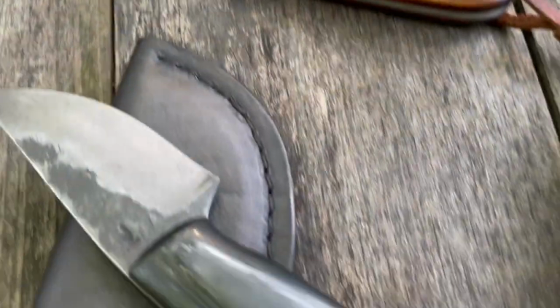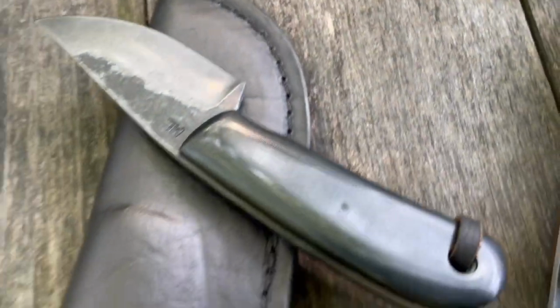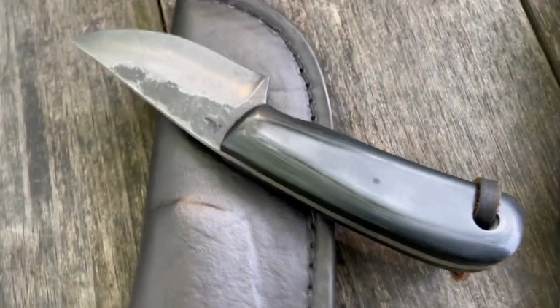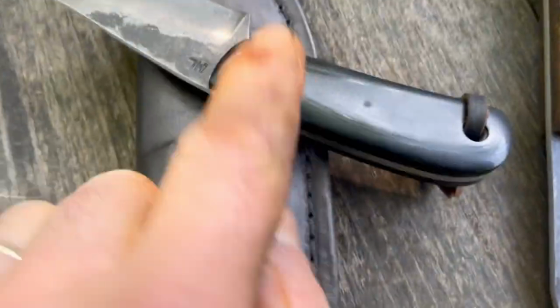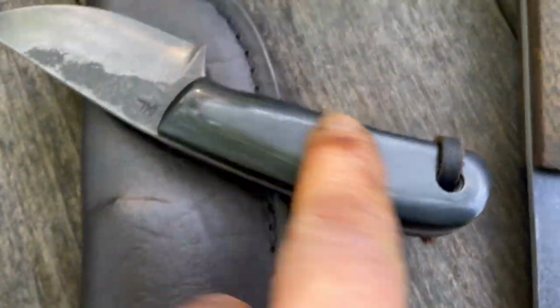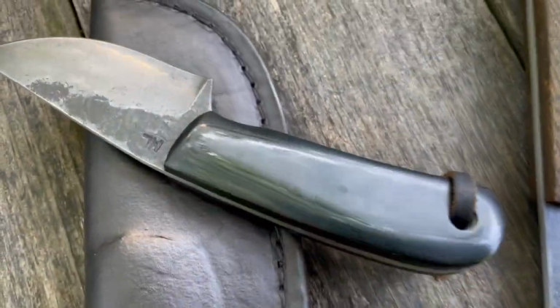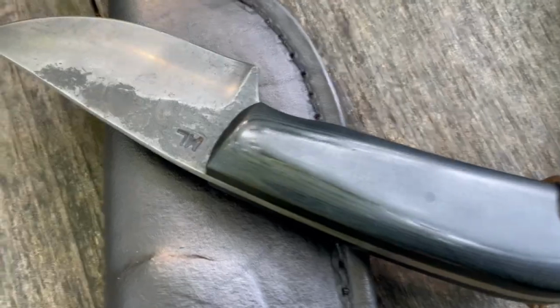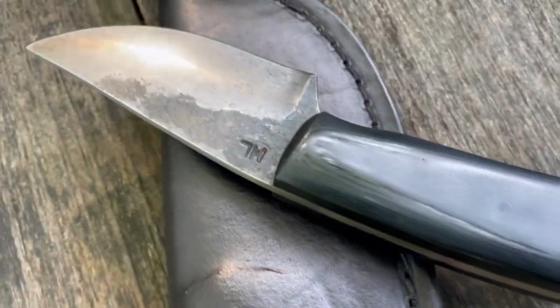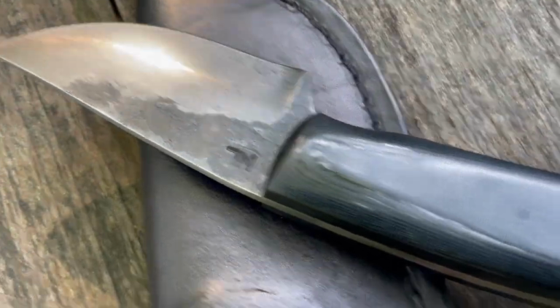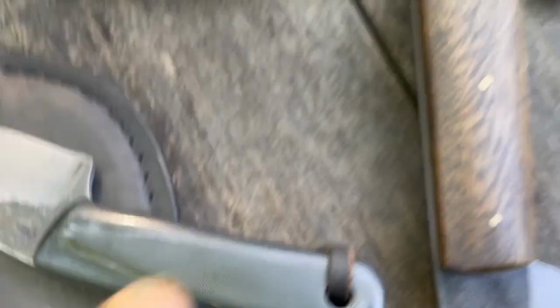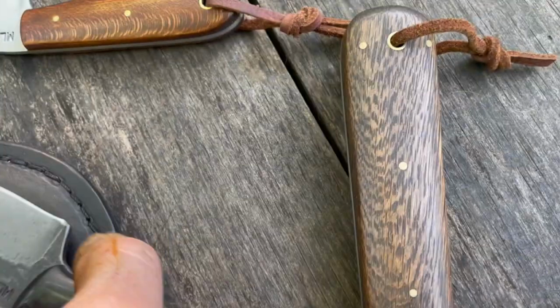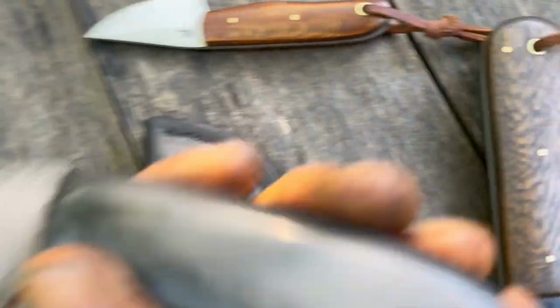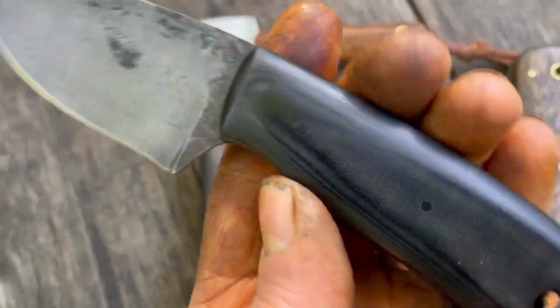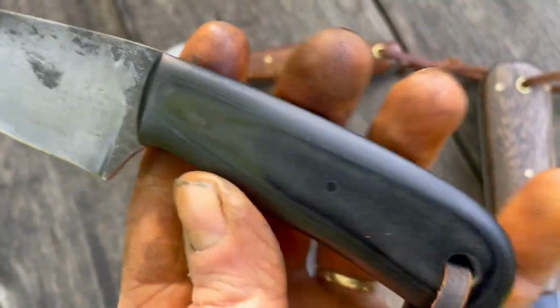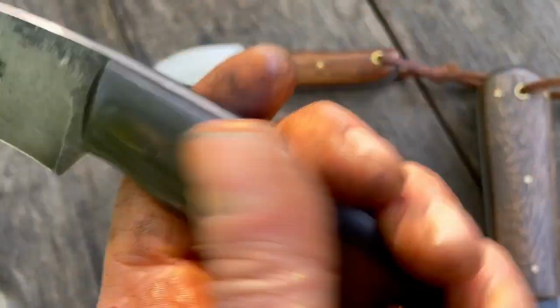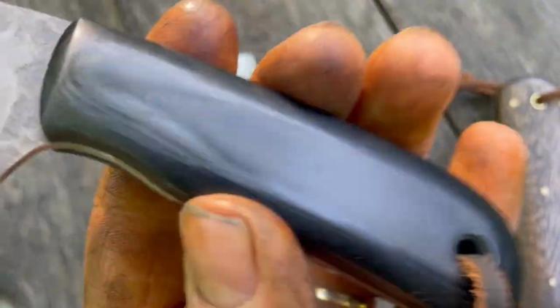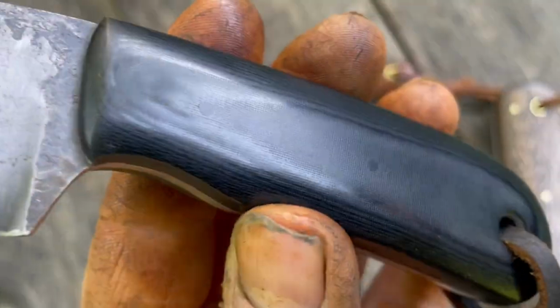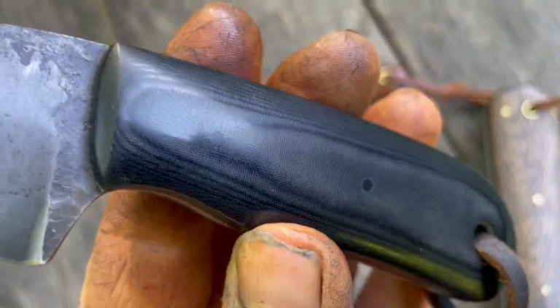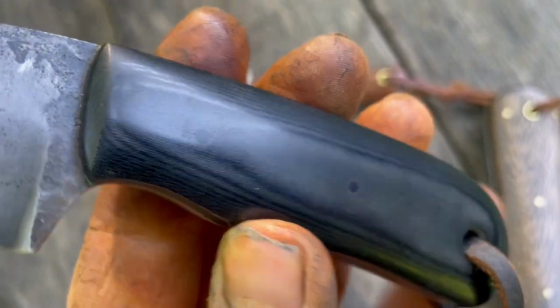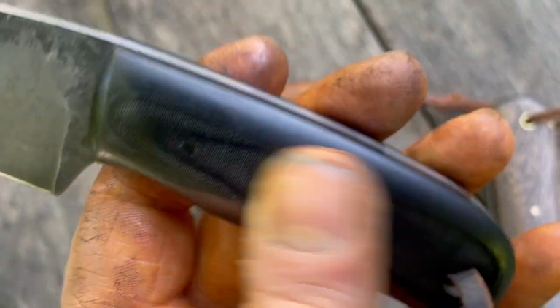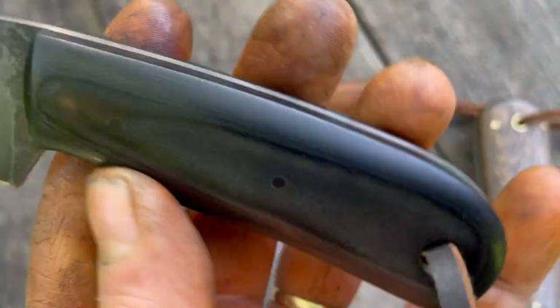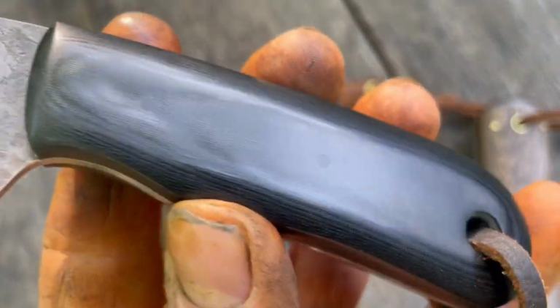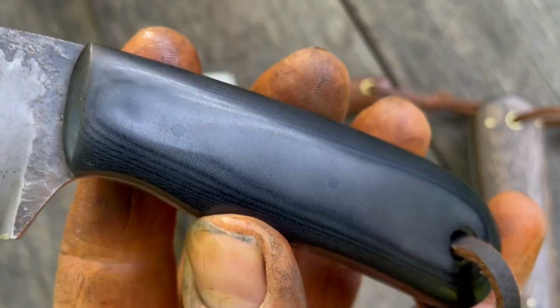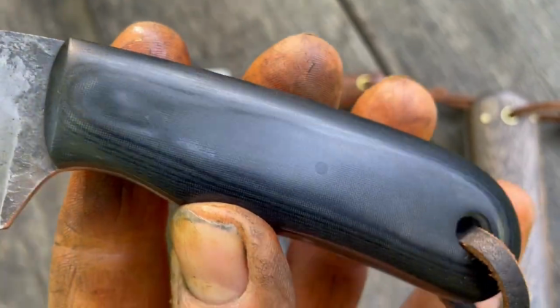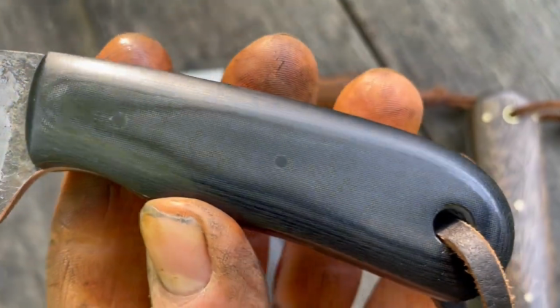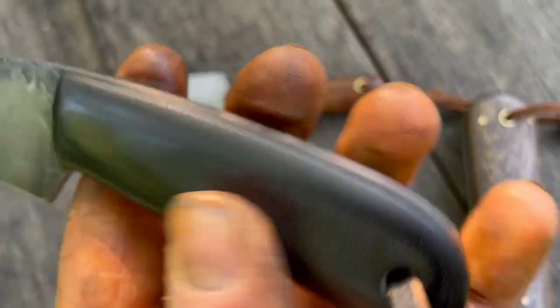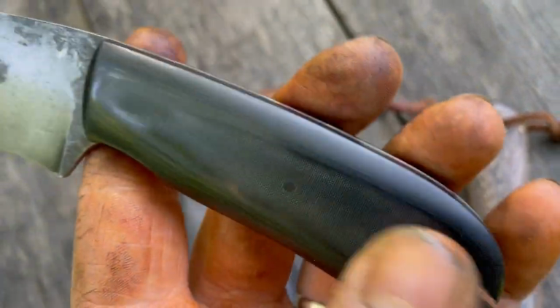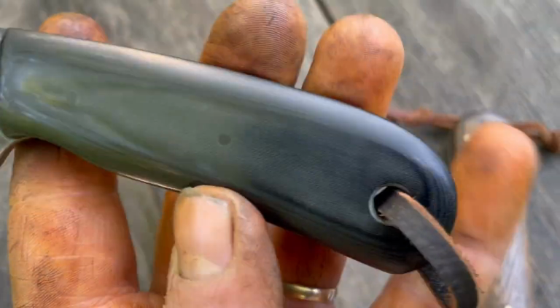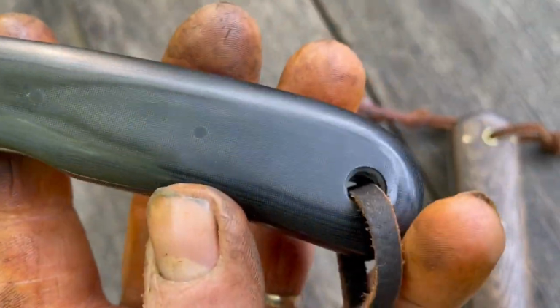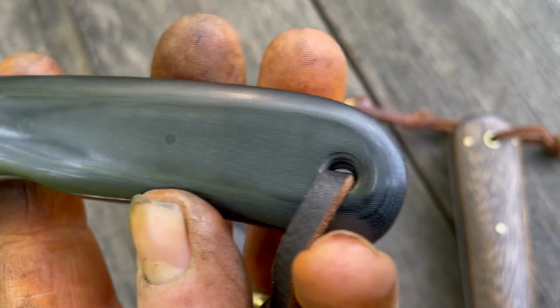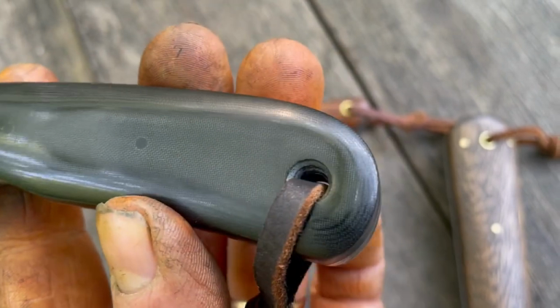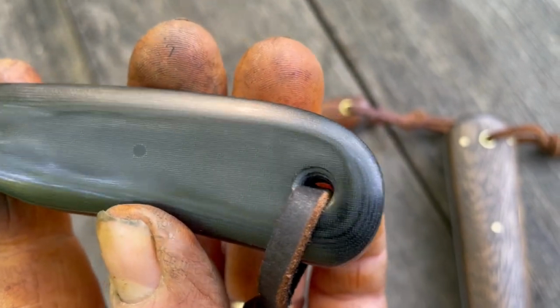This one here has got black linen micarta — you can see it has a really nice grain to it. Black micarta pins, and the rear lanyard is beveled.